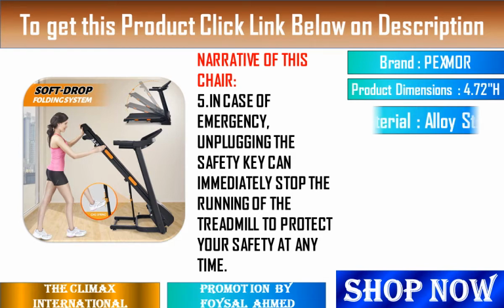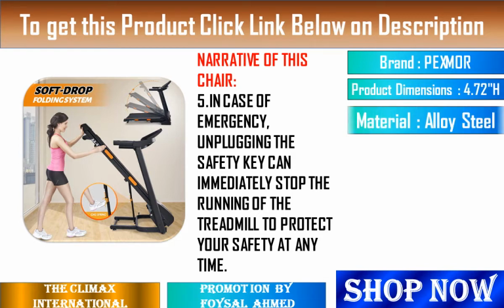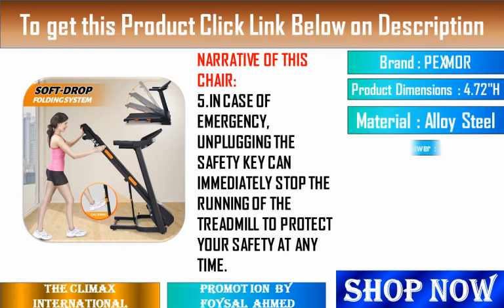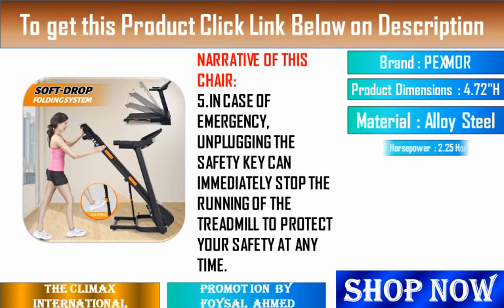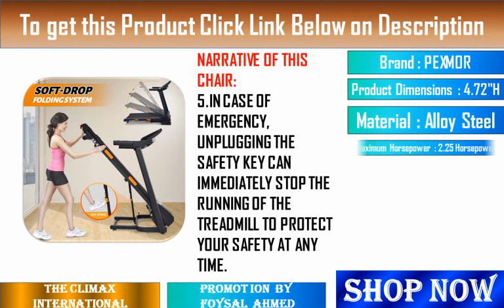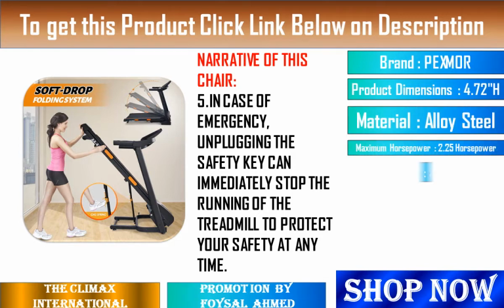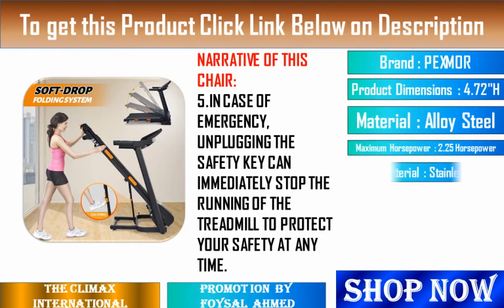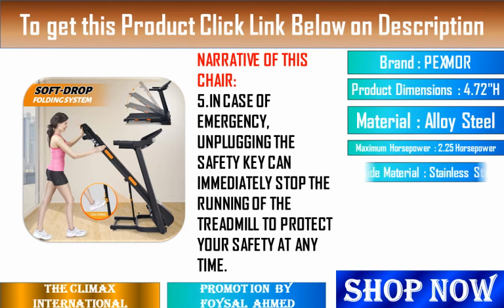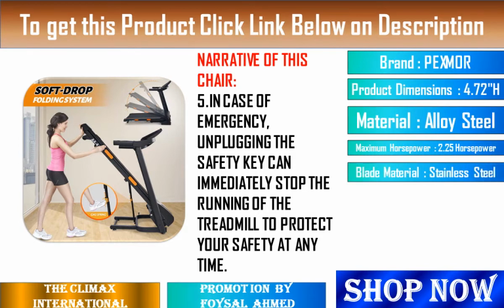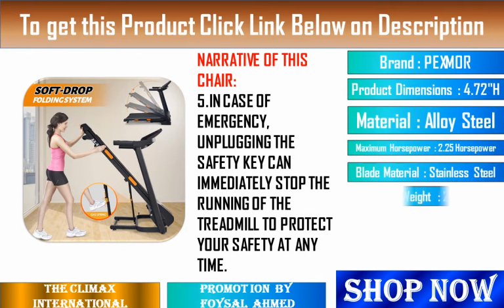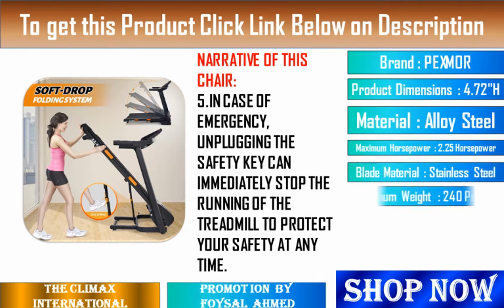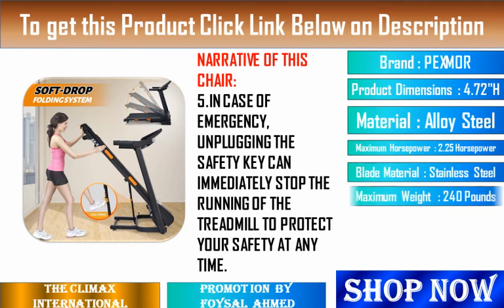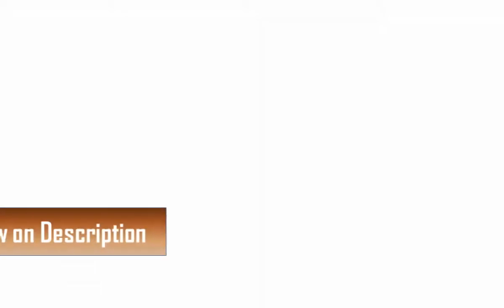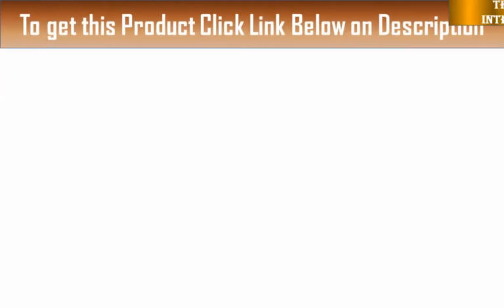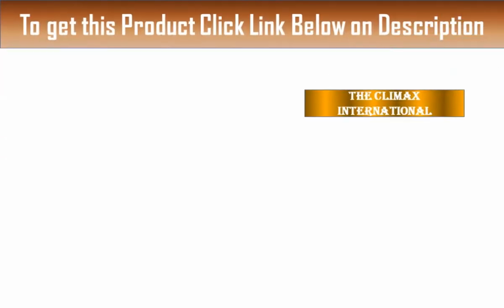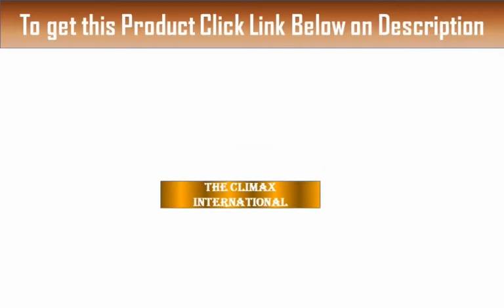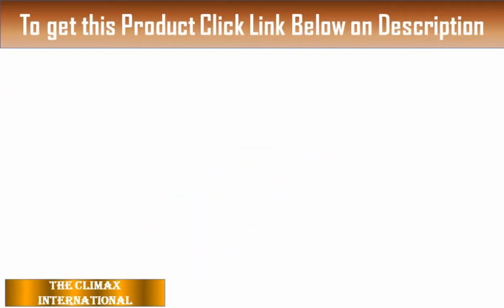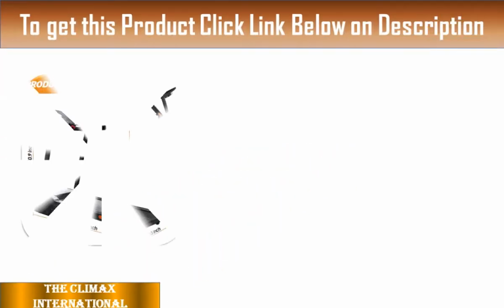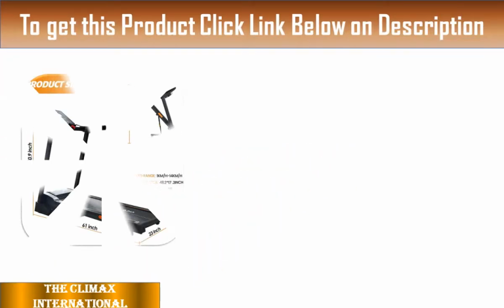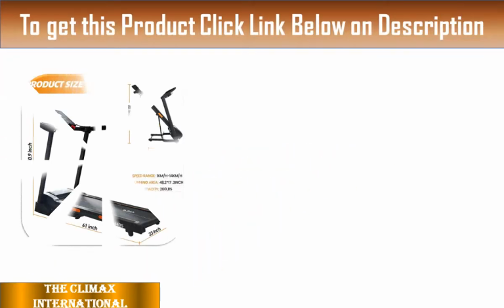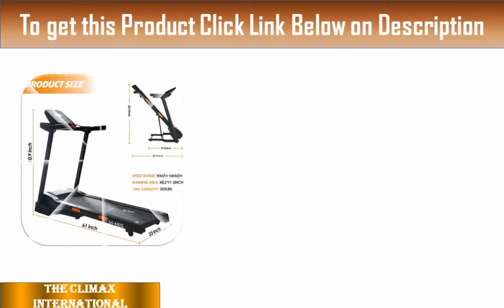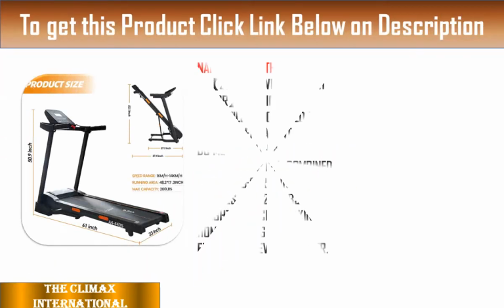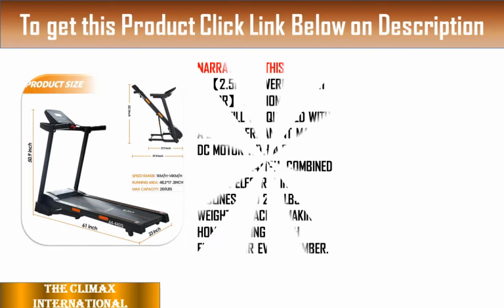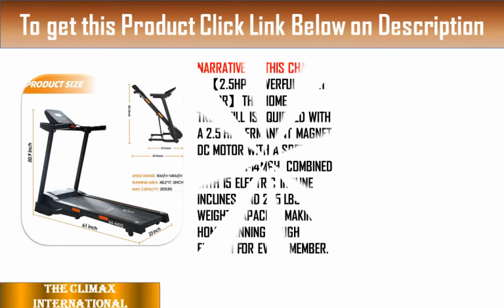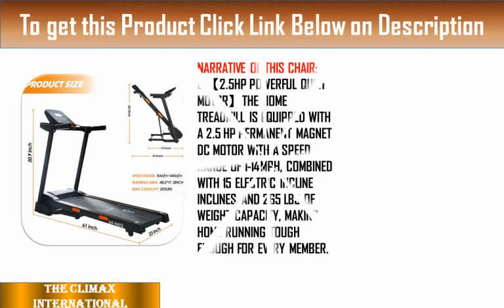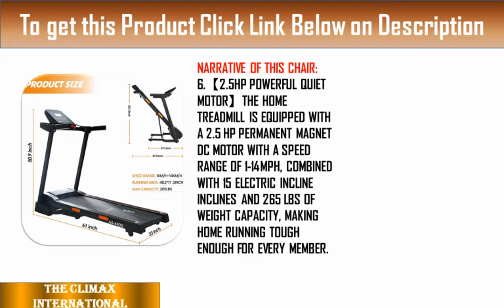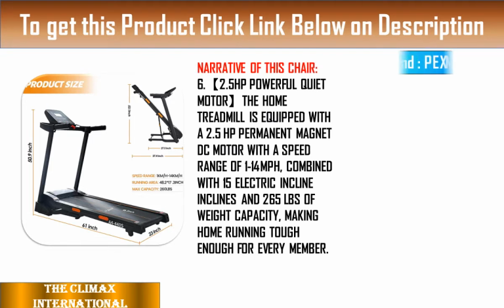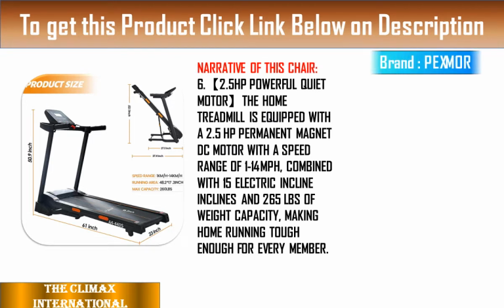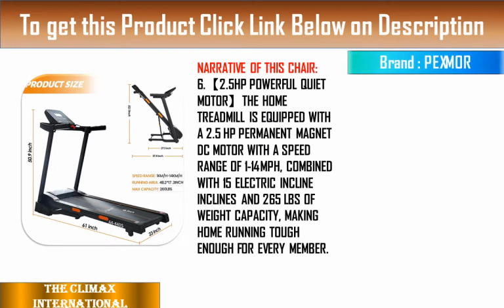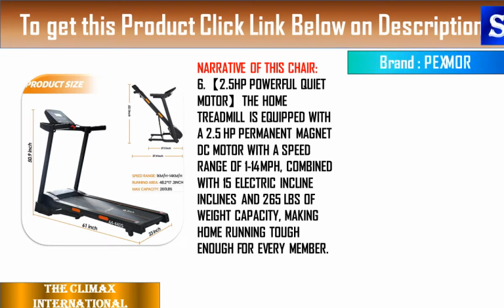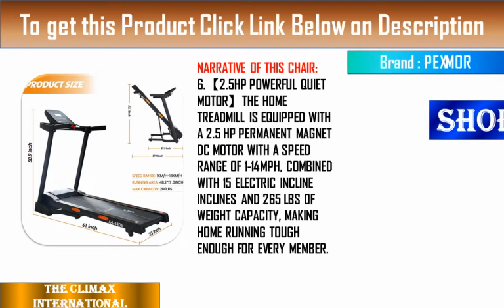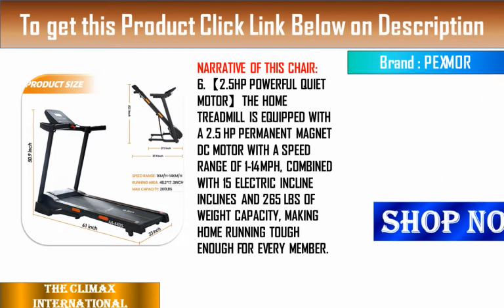8. Intimate Armrest Design: There are speed control buttons and pause buttons on the armrest. Press the stop button once to stop the running belt and pause your running, while keeping the current data and running statistics unchanged.